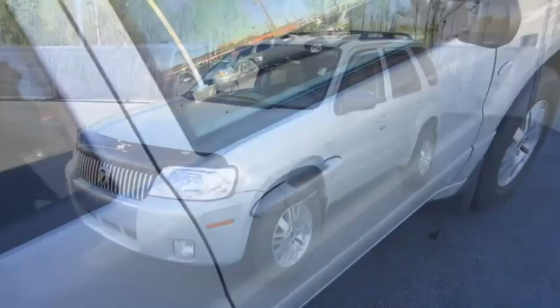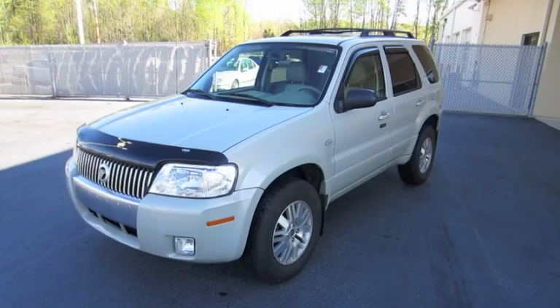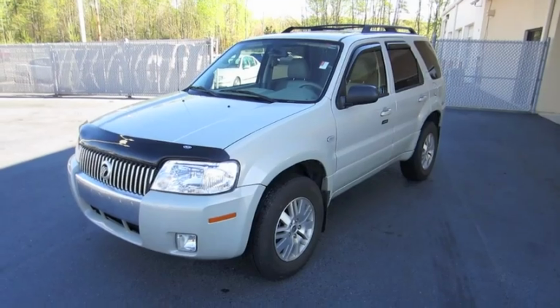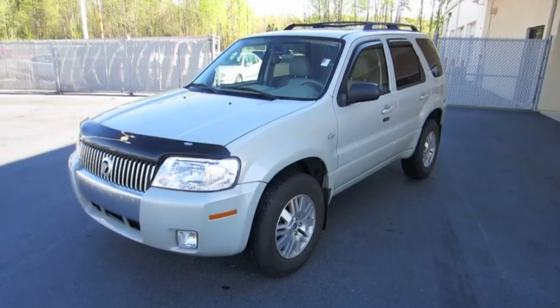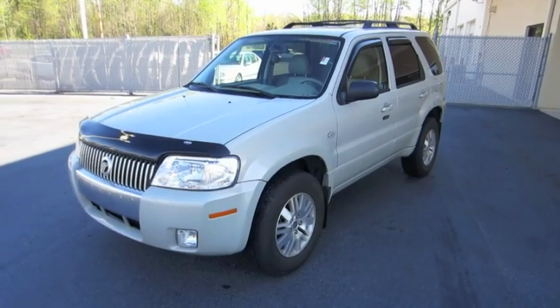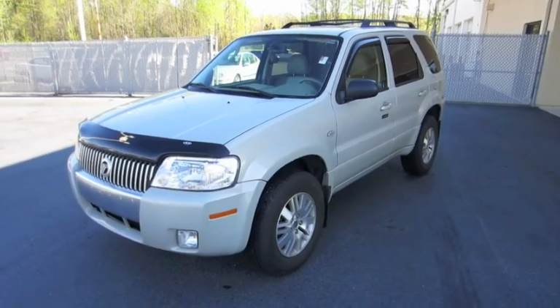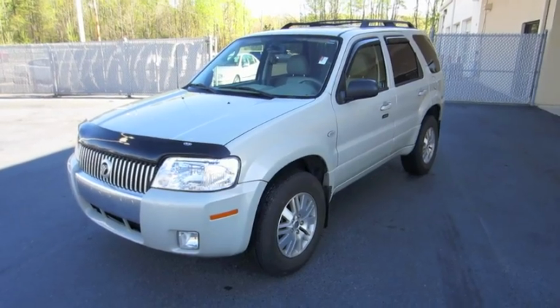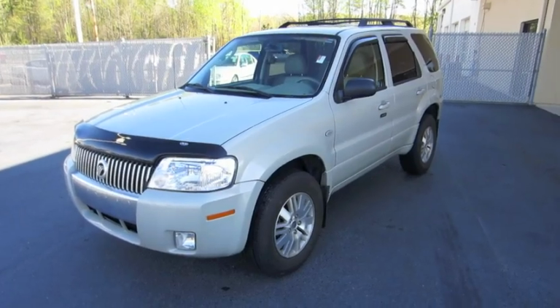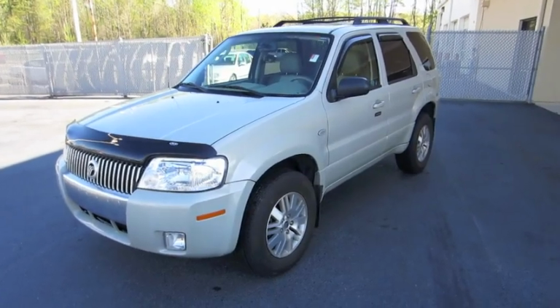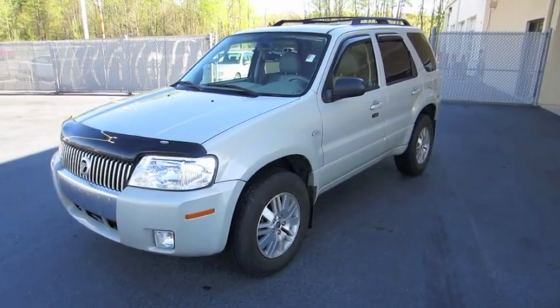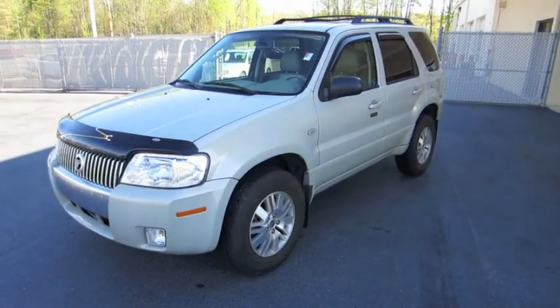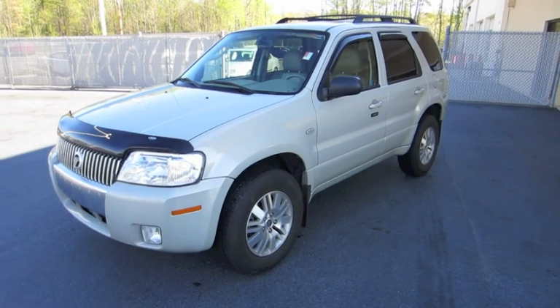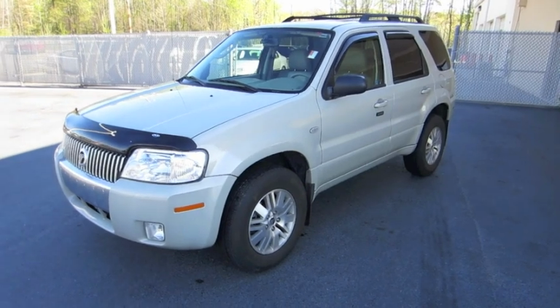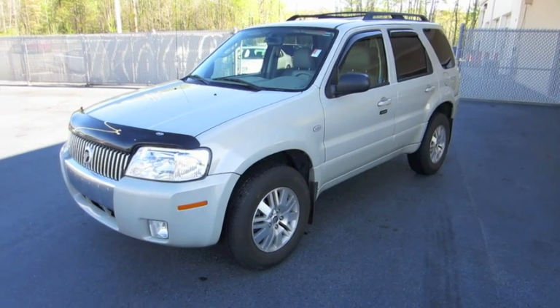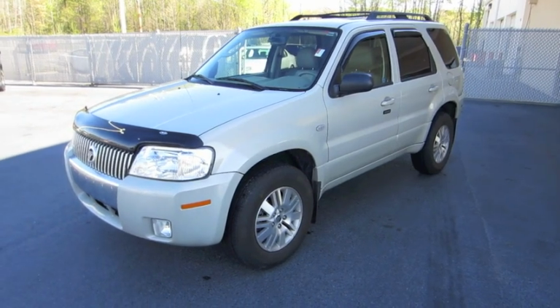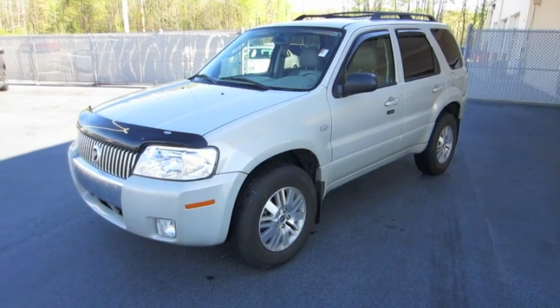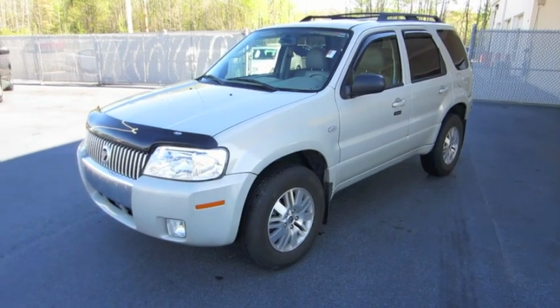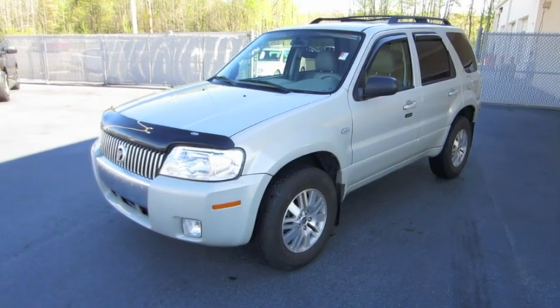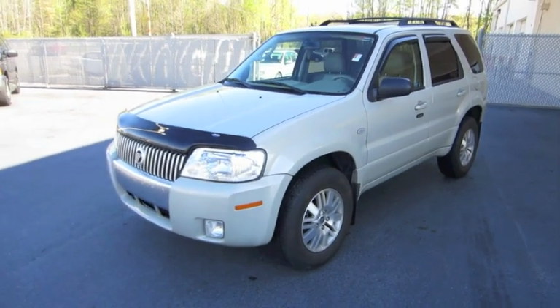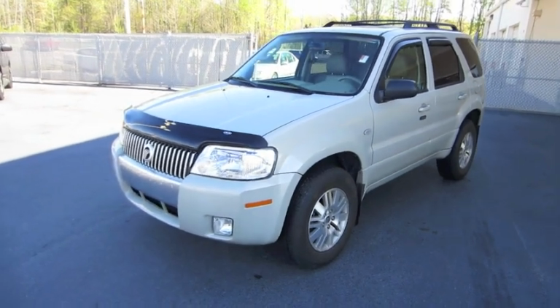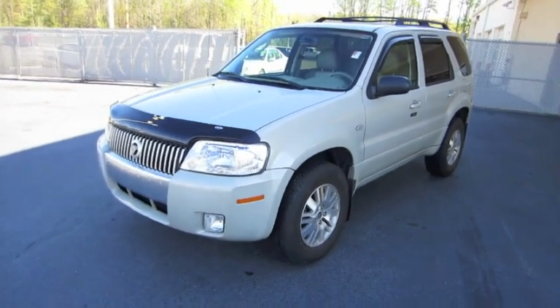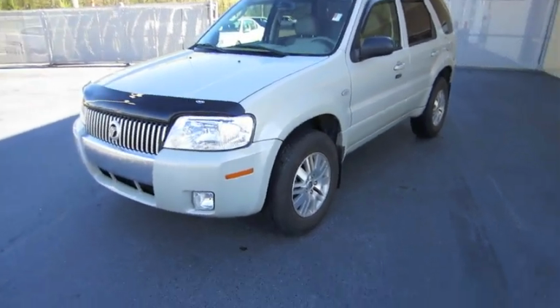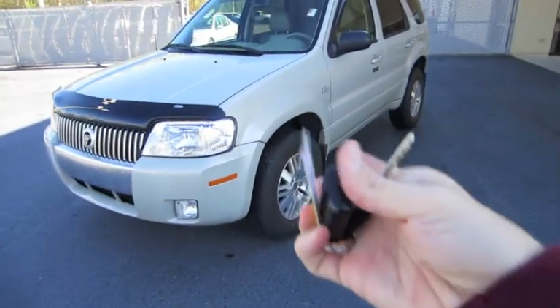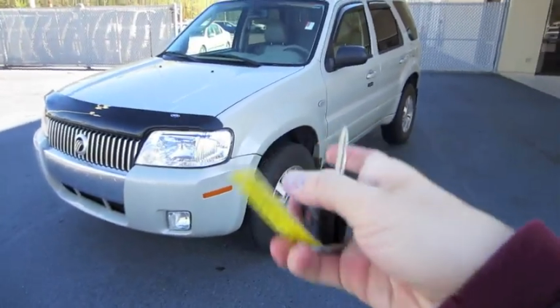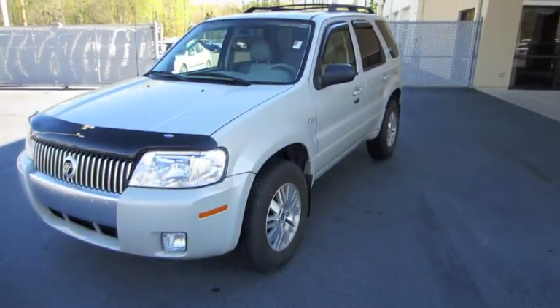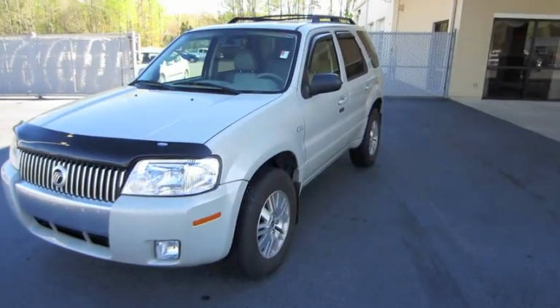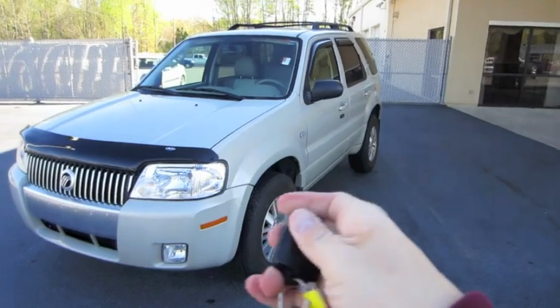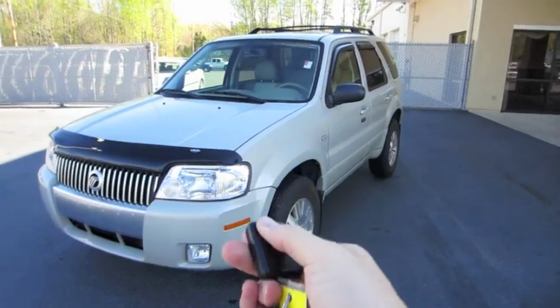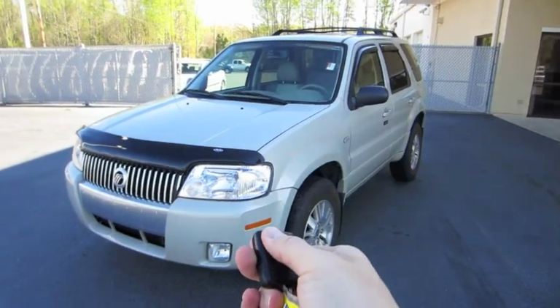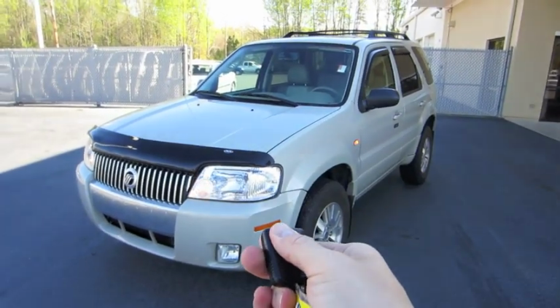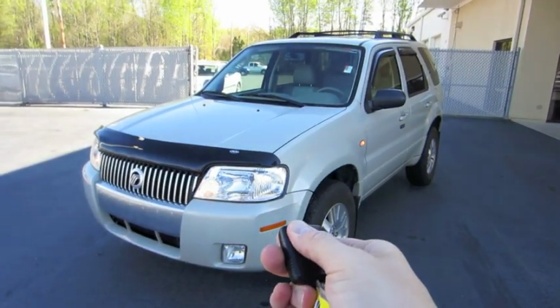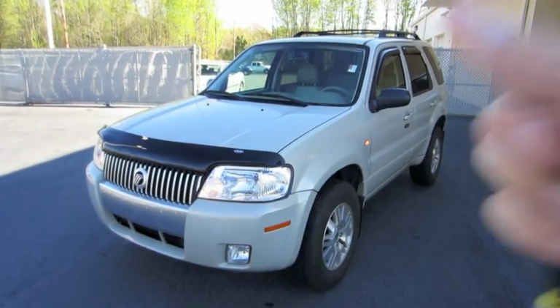Well everybody, I hope you enjoyed this in-depth tour of the 2007 Mercury Mariner Premier. Be sure to stay tuned next time — there's a lot more where that came from. Take care everybody, bye-bye.